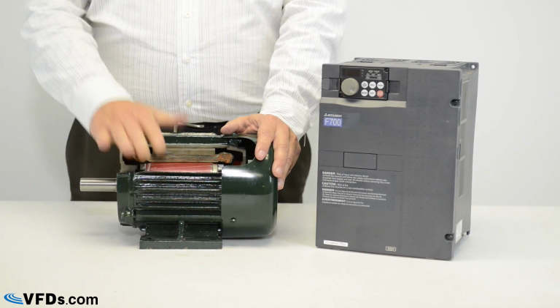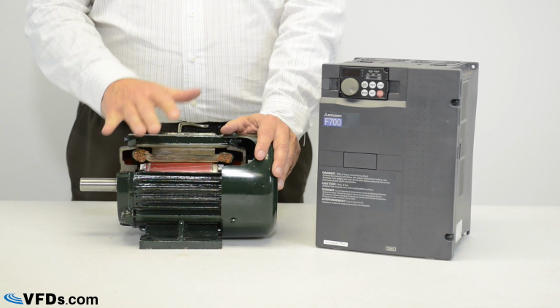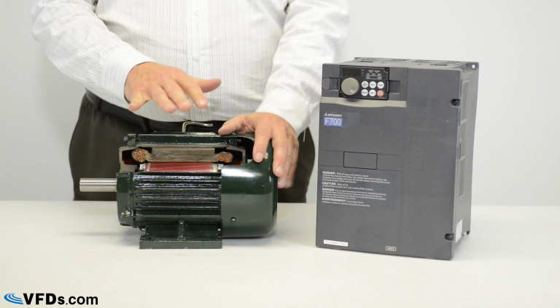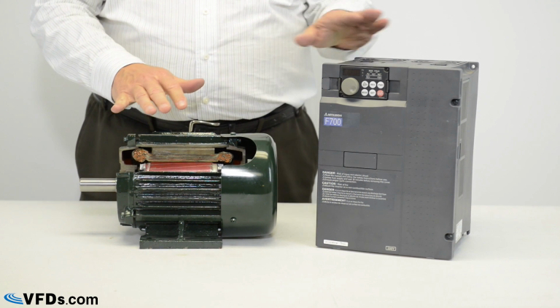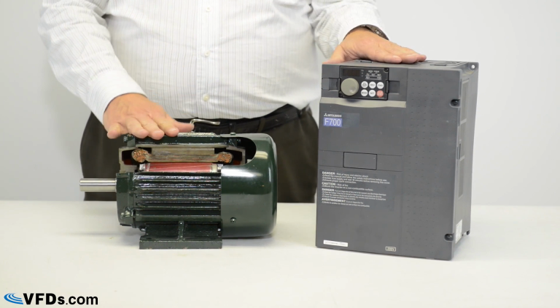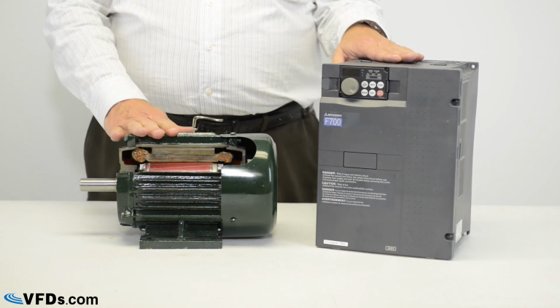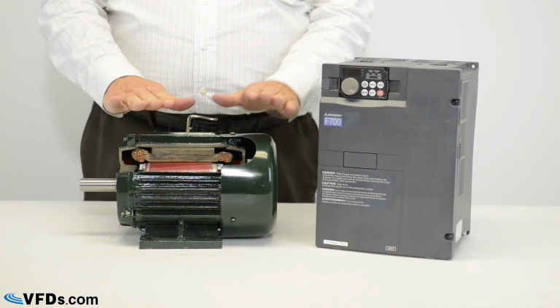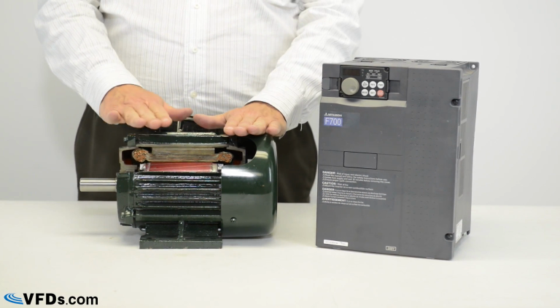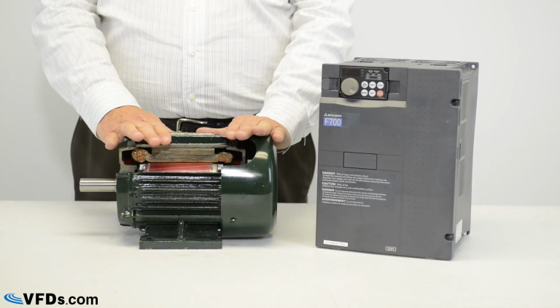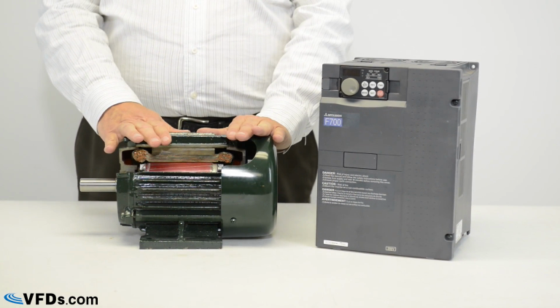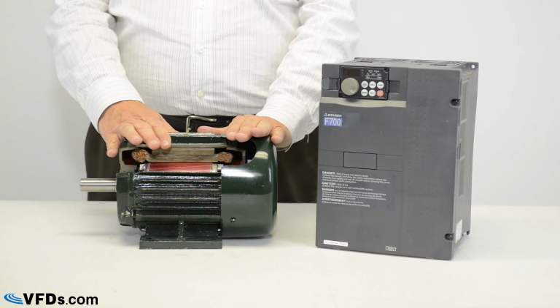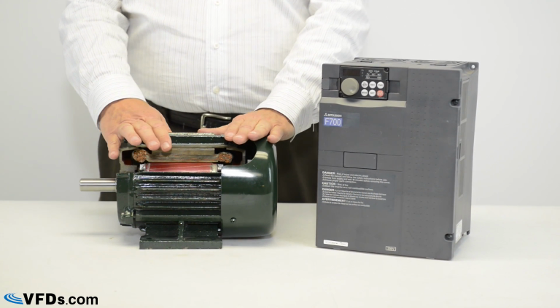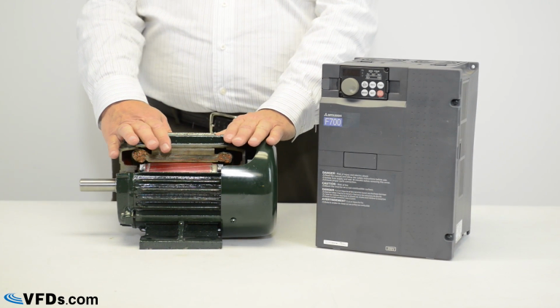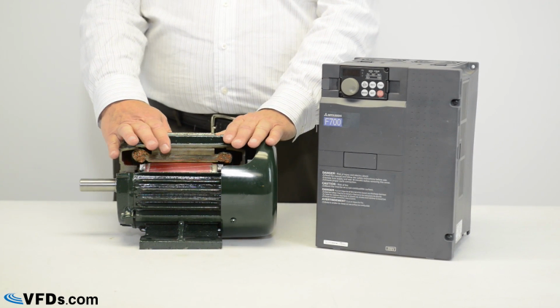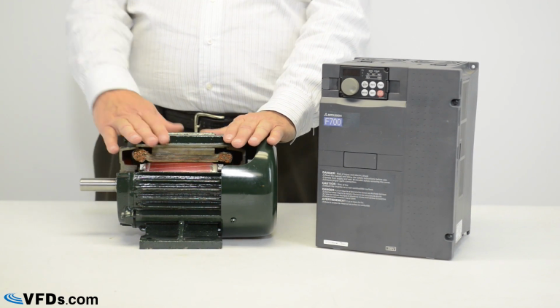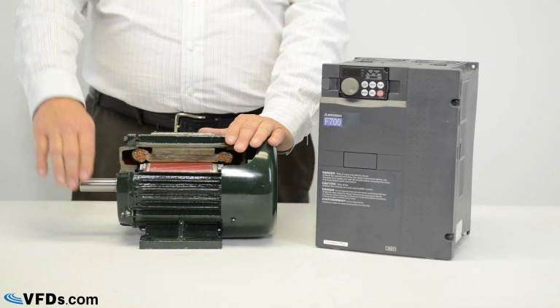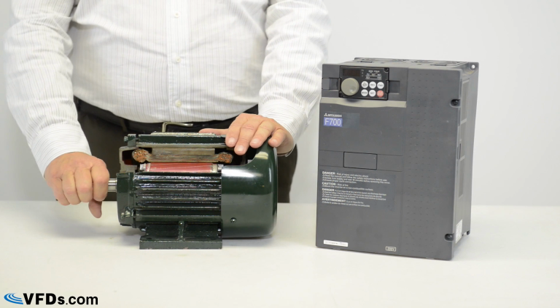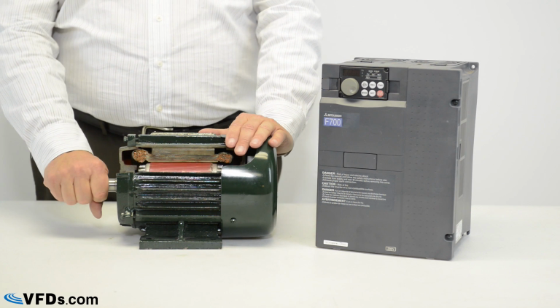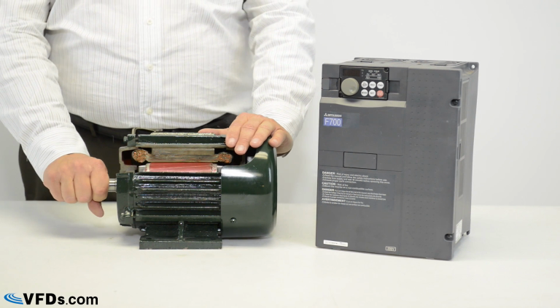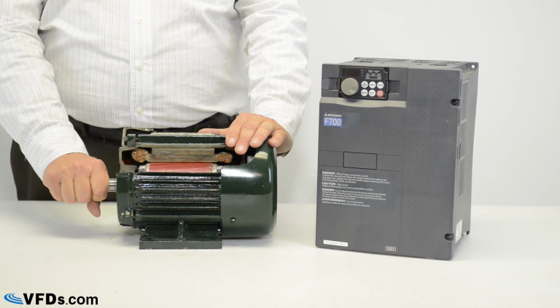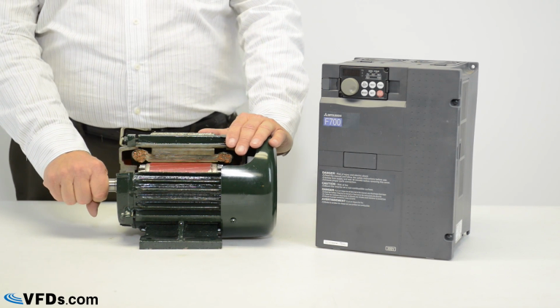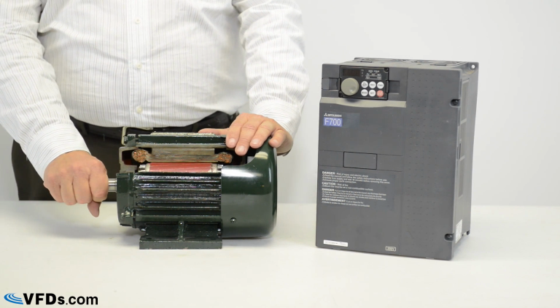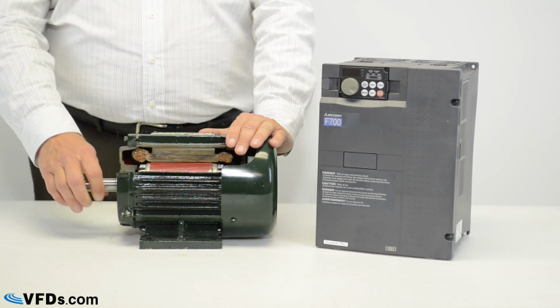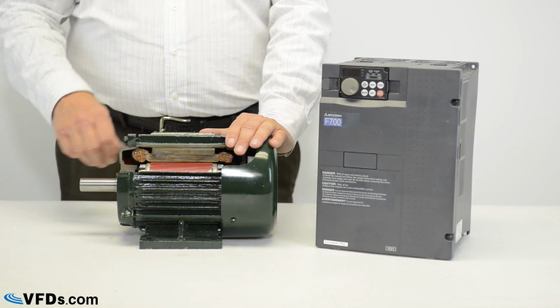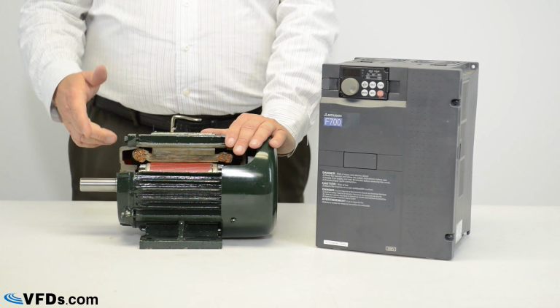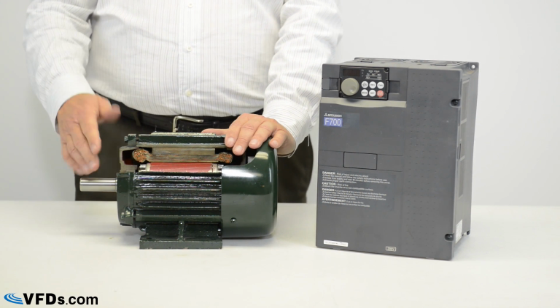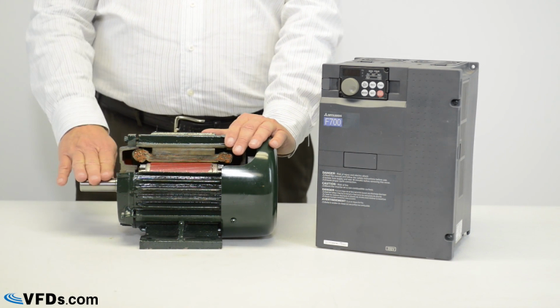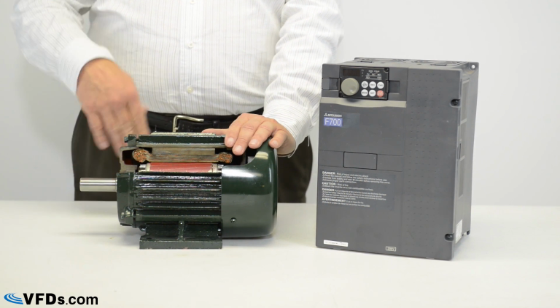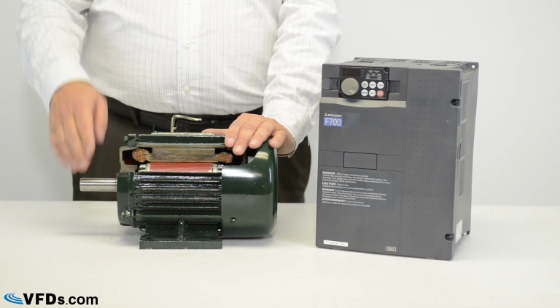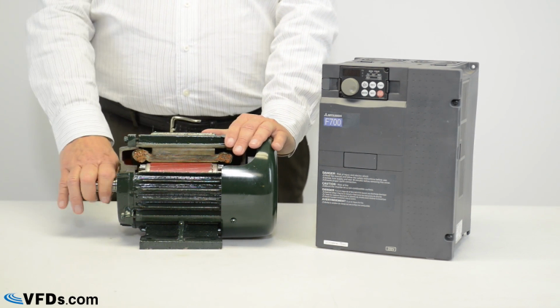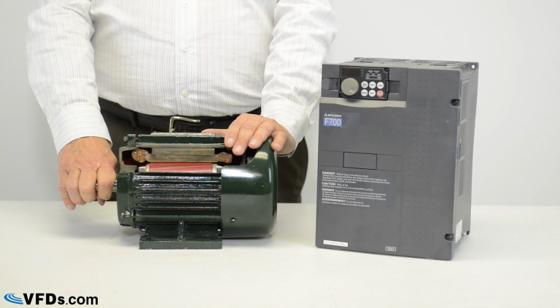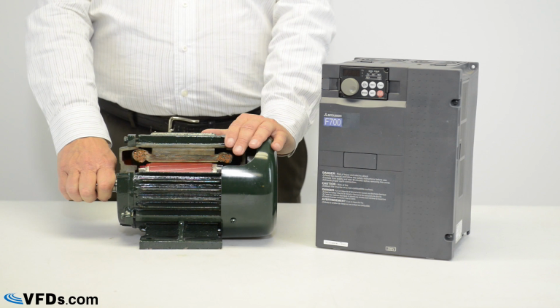Motors on variable frequency drives are constant torque devices. That means you can get about the same amount of torque at zero speed as you can at 50% speed or a hundred percent speed.